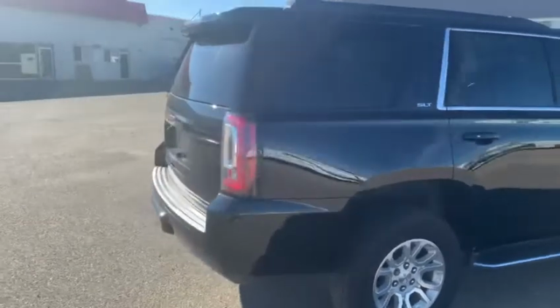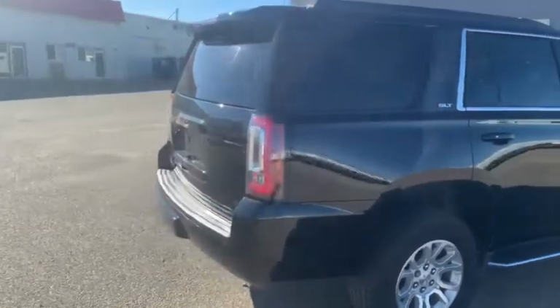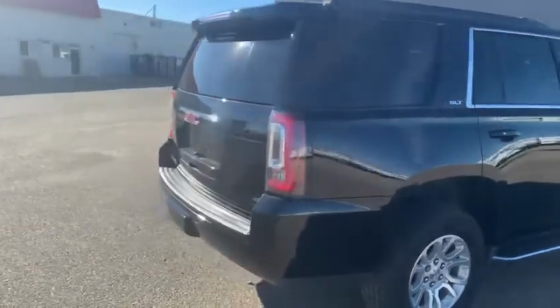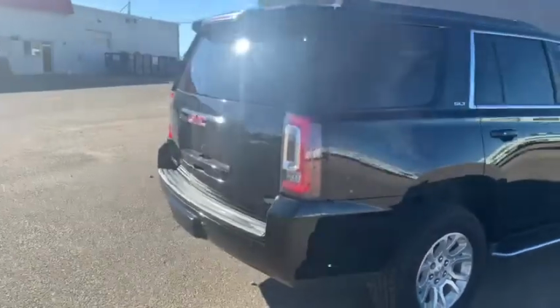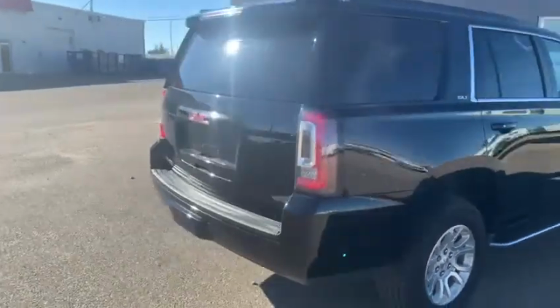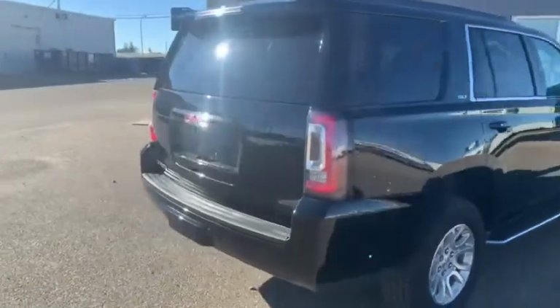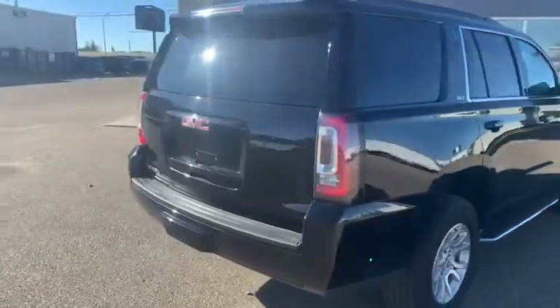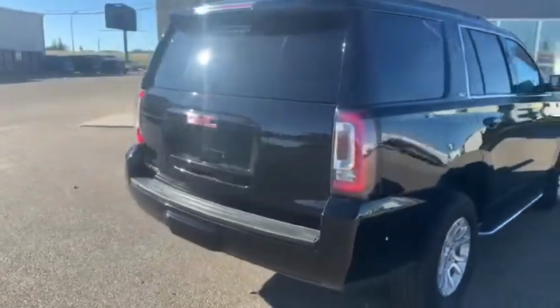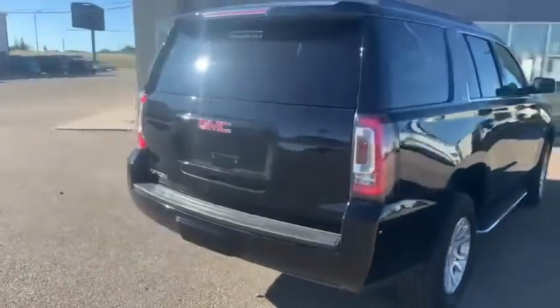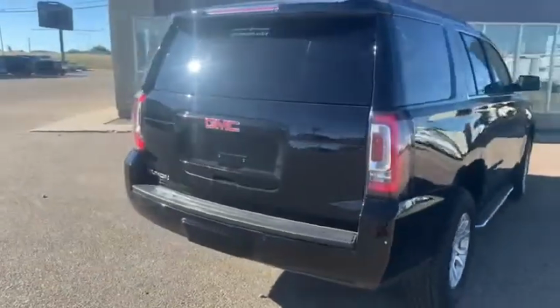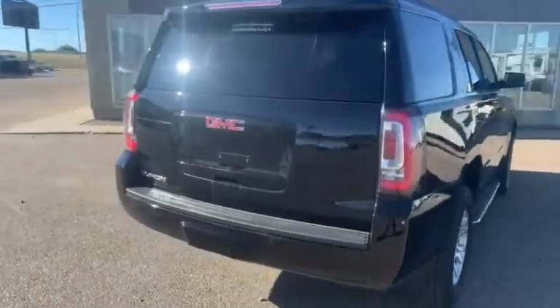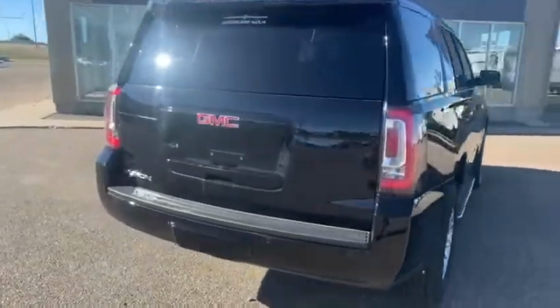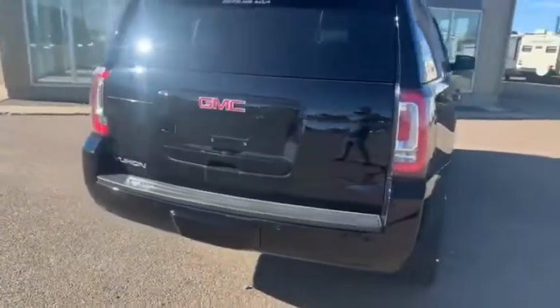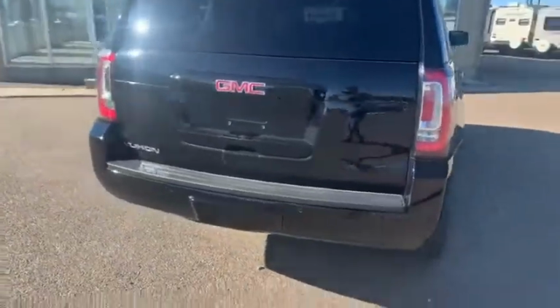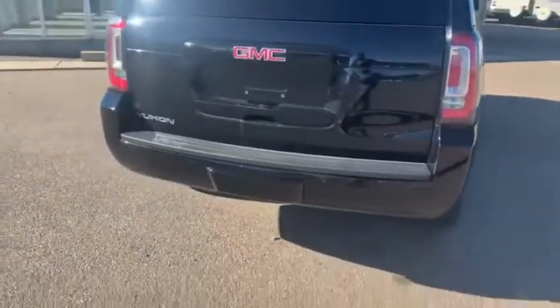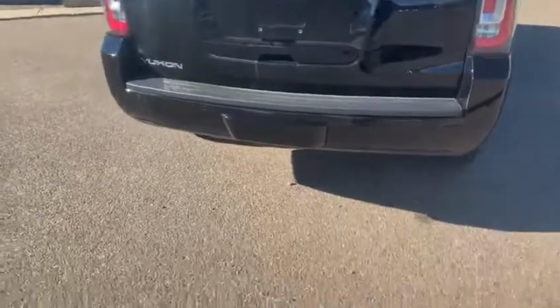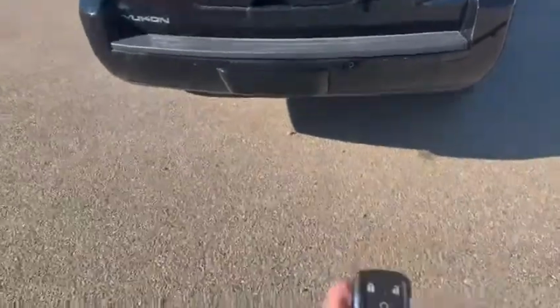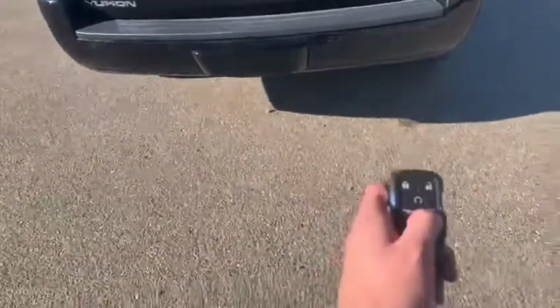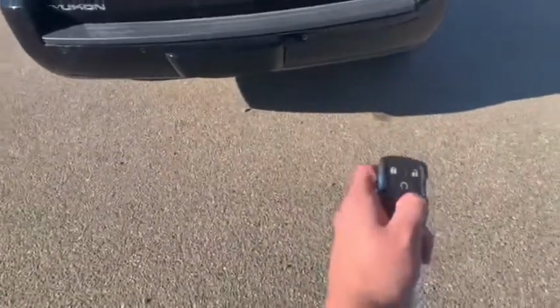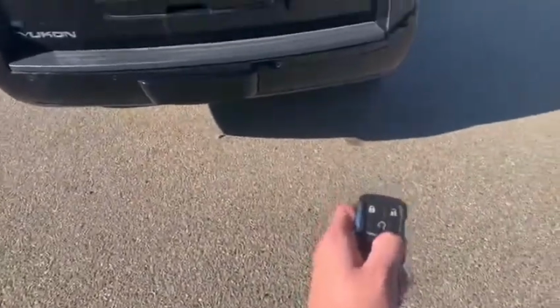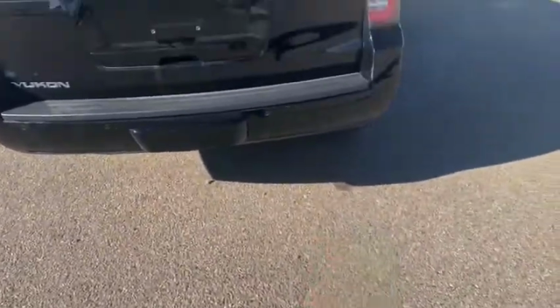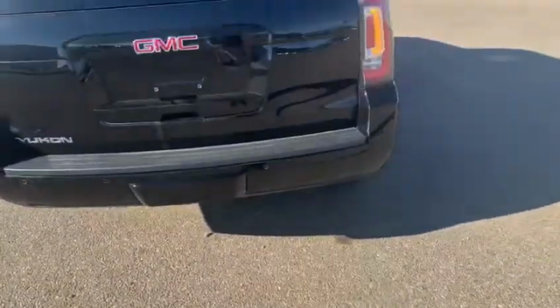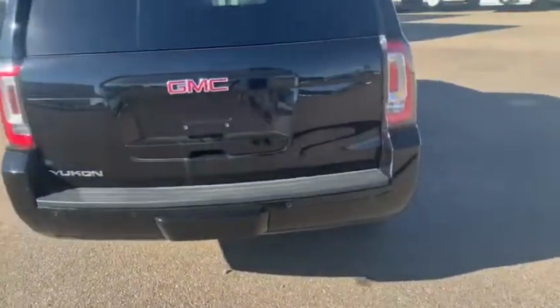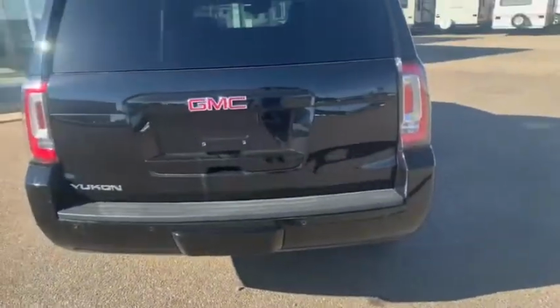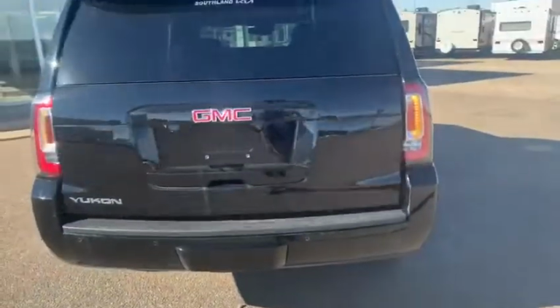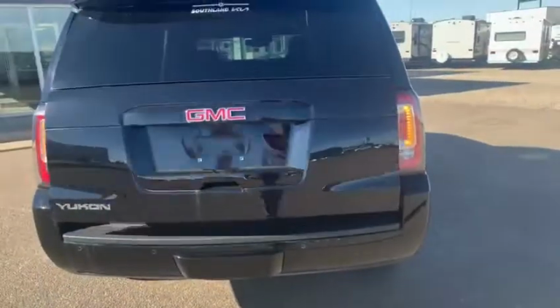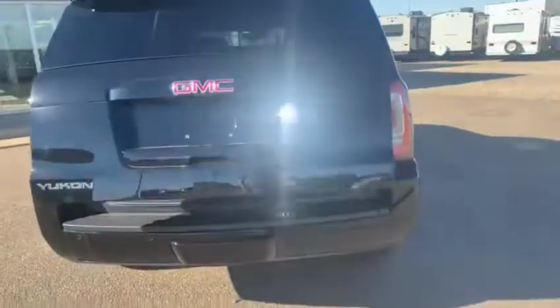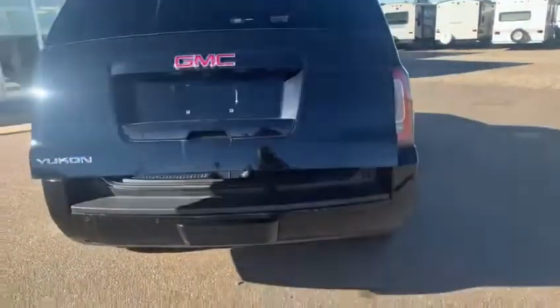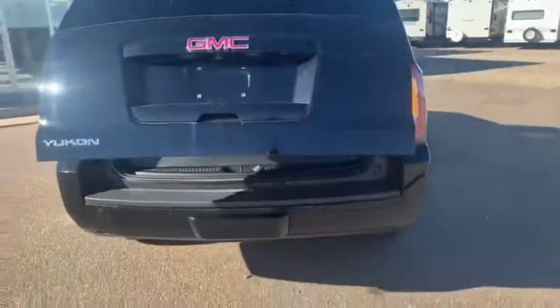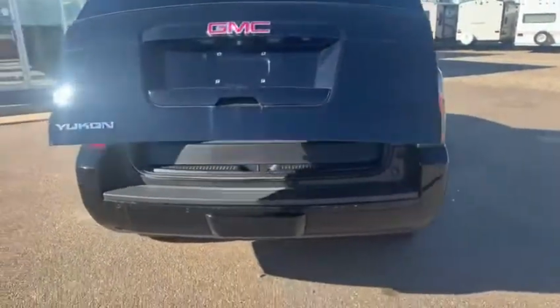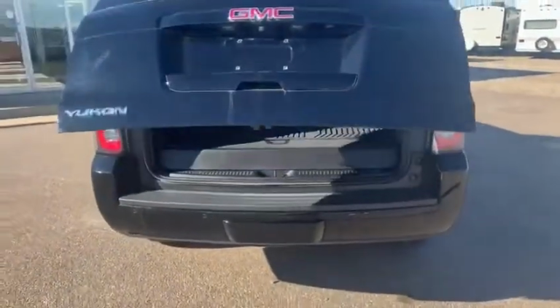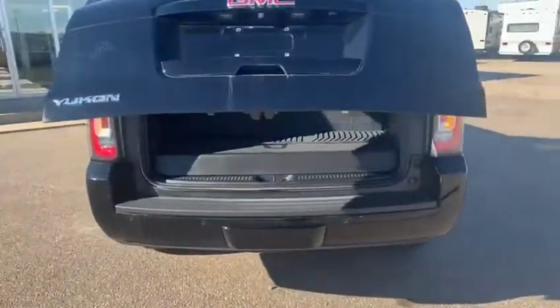Then you have the extra long tail lights on here too. Remote trunk entry — it's two clicks on the fob and it opens up for you.